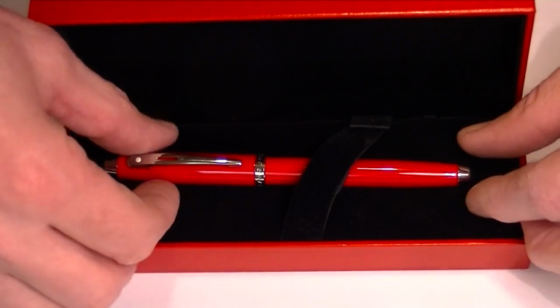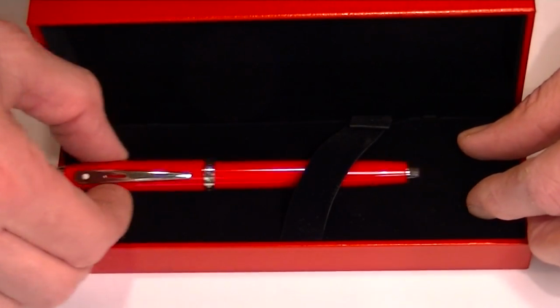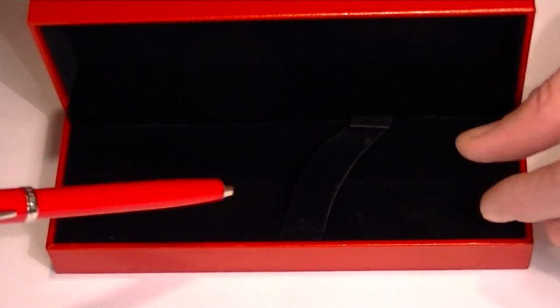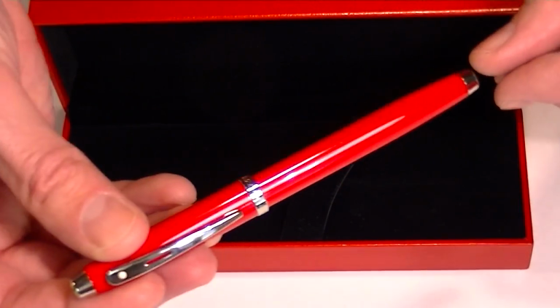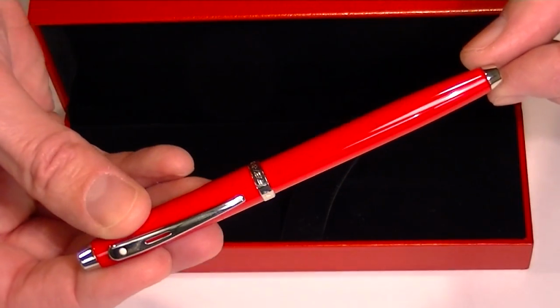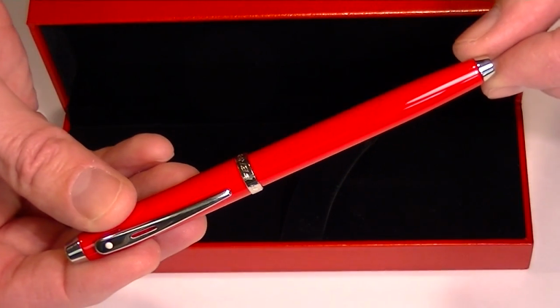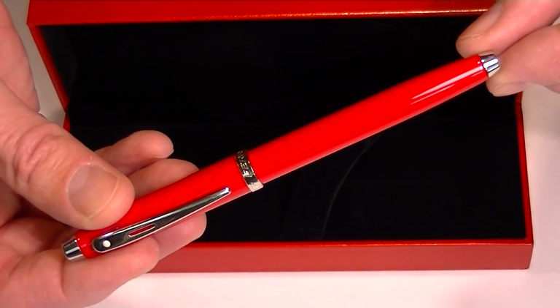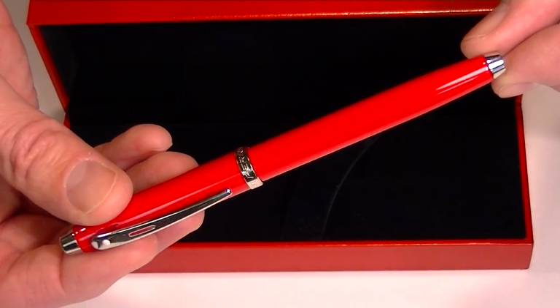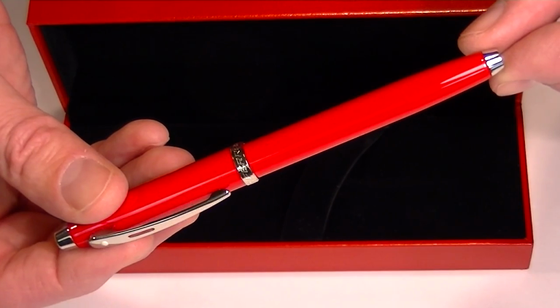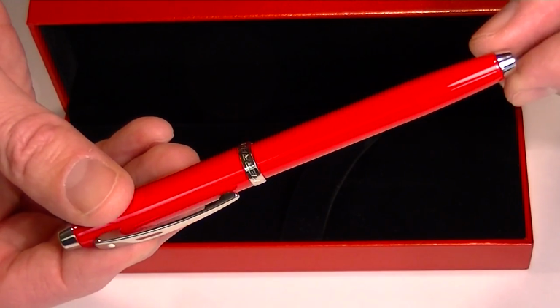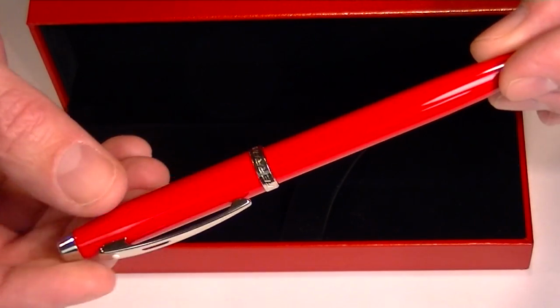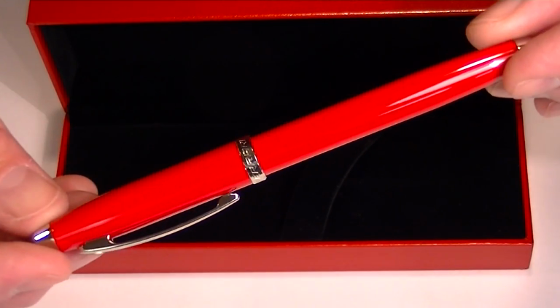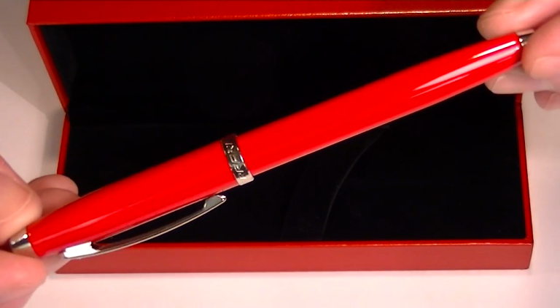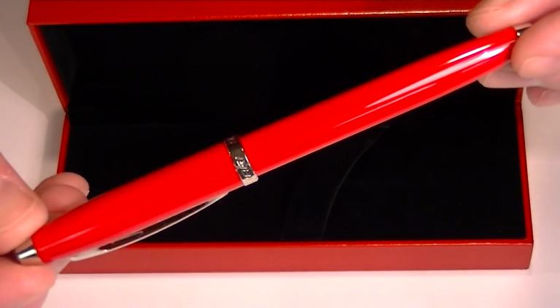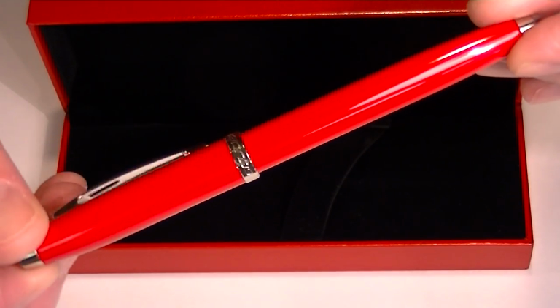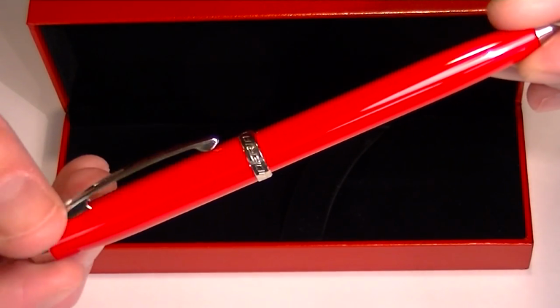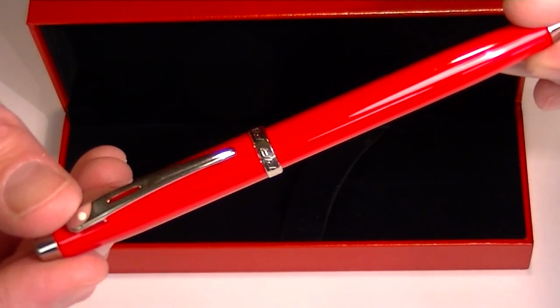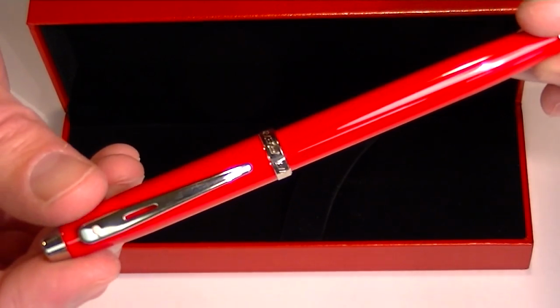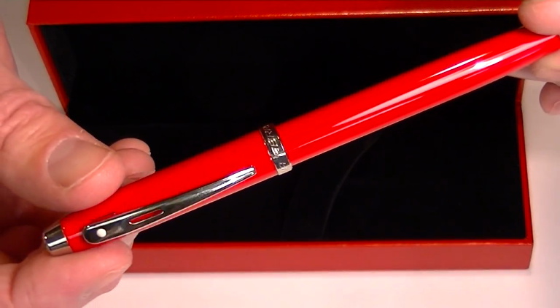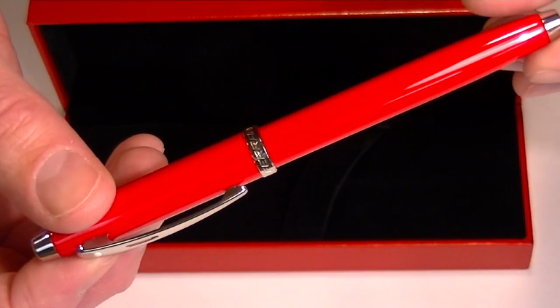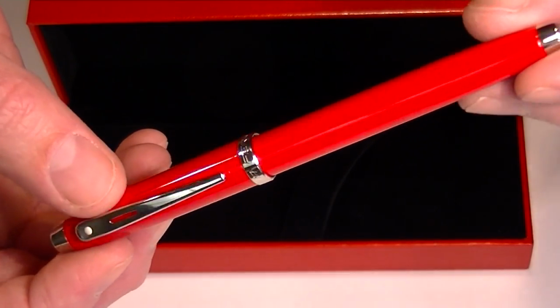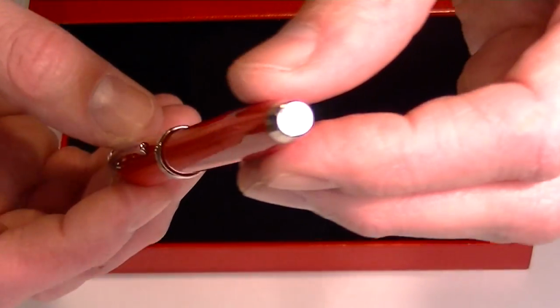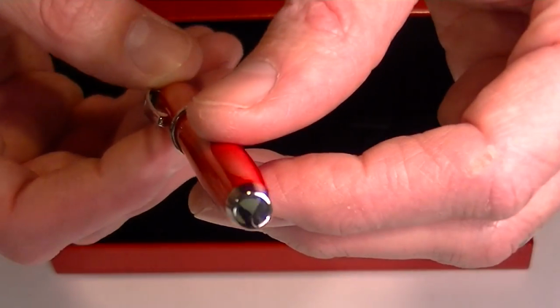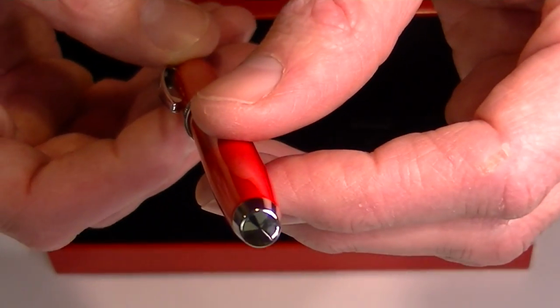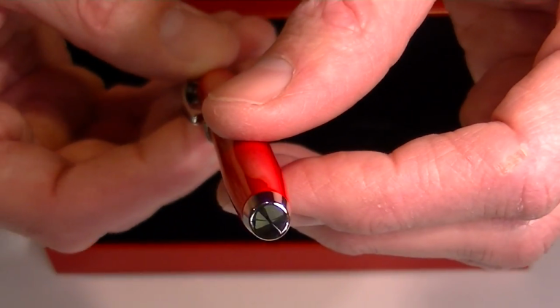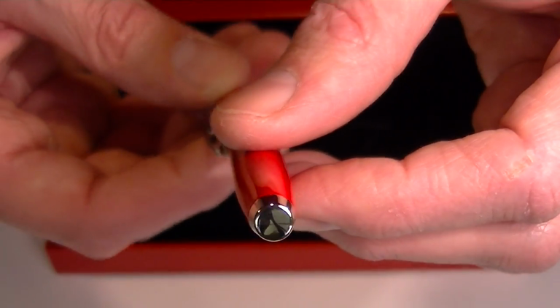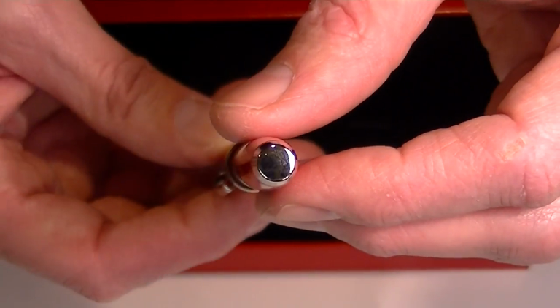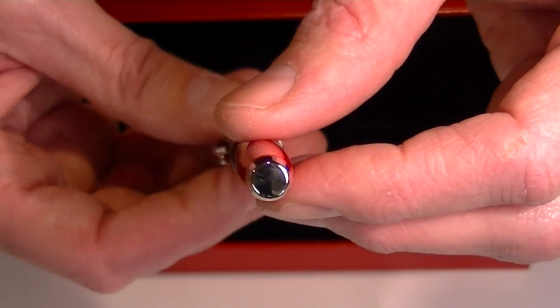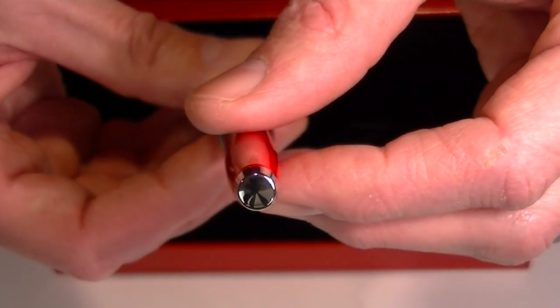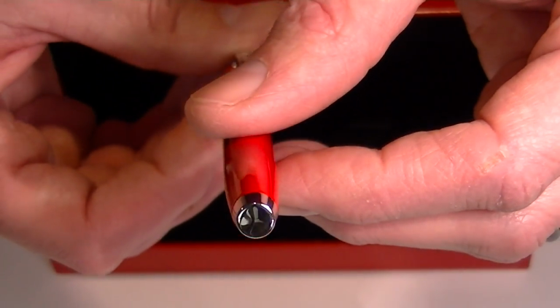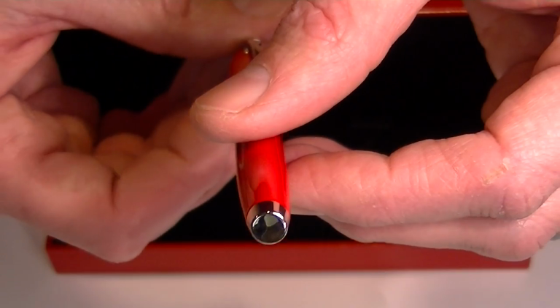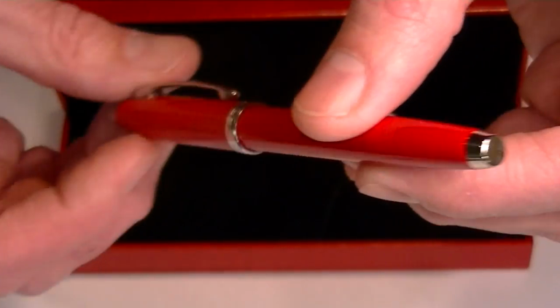This is the red version of the Ferrari Fountain Pen, which comes in a bright Ferrari red with chrome accents throughout the pen. On the bottom of the barrel is a chrome cap or end to it.